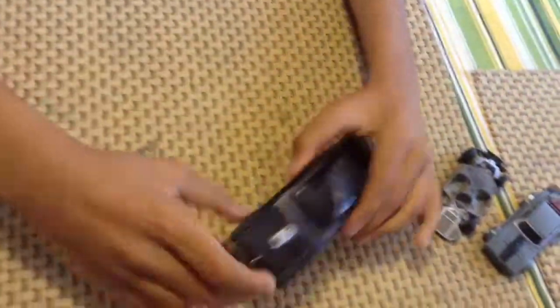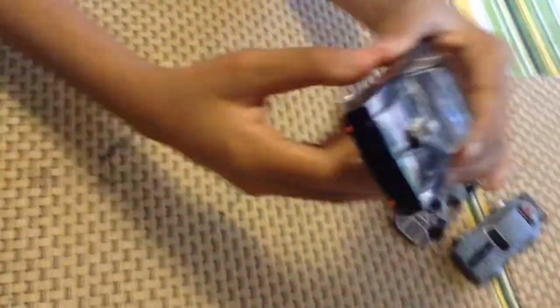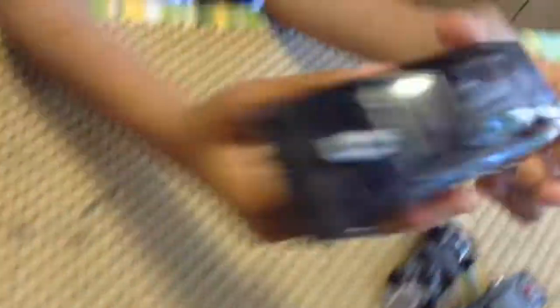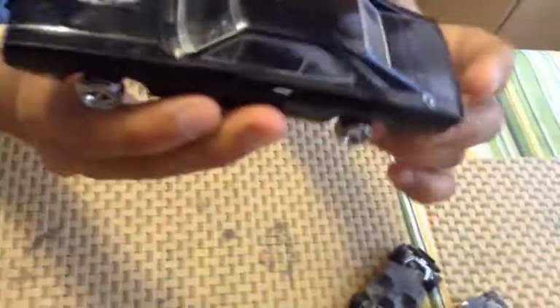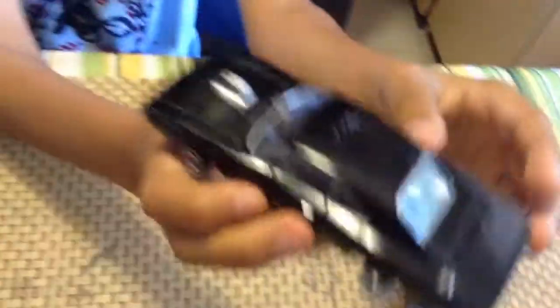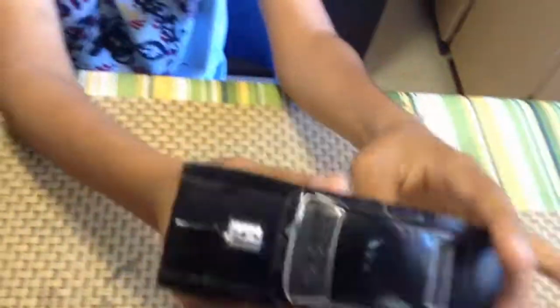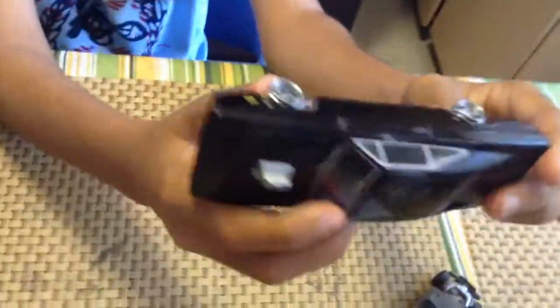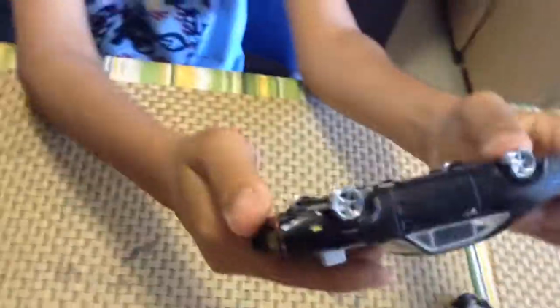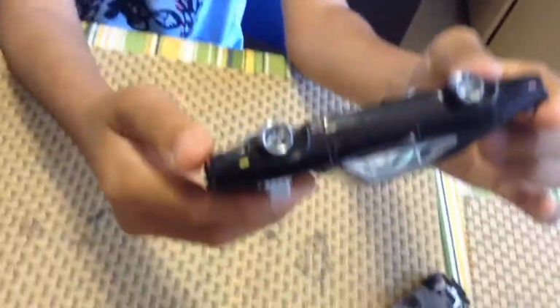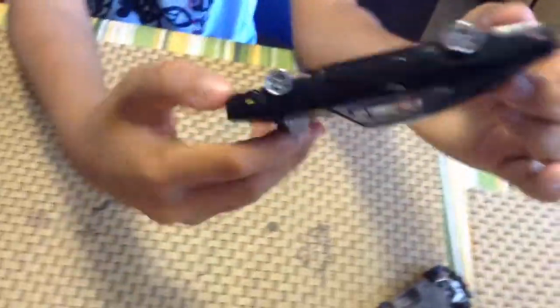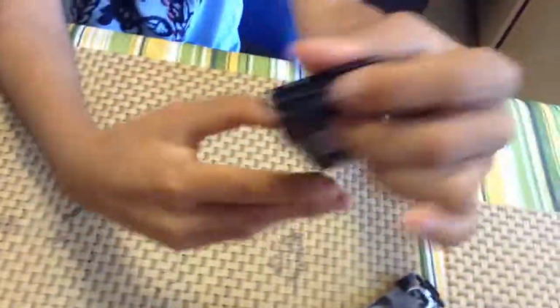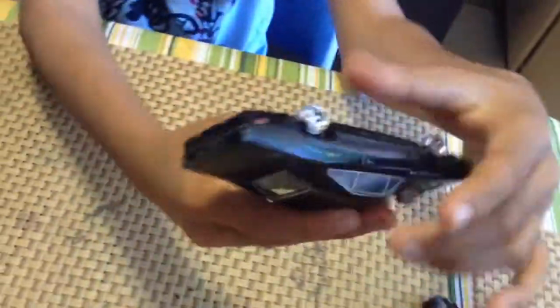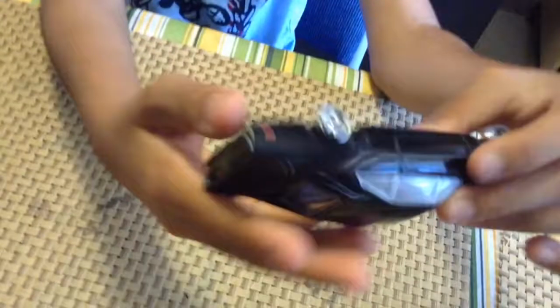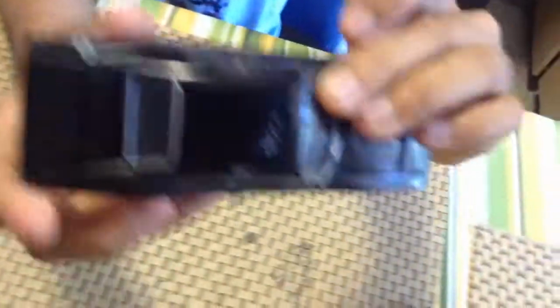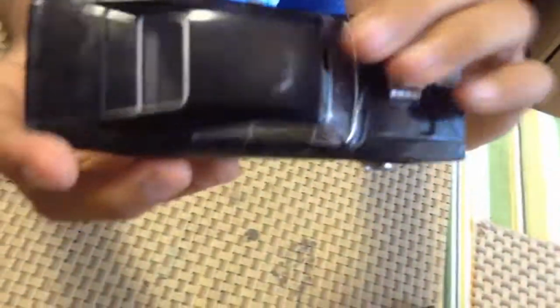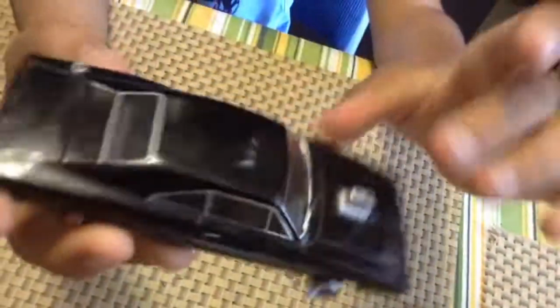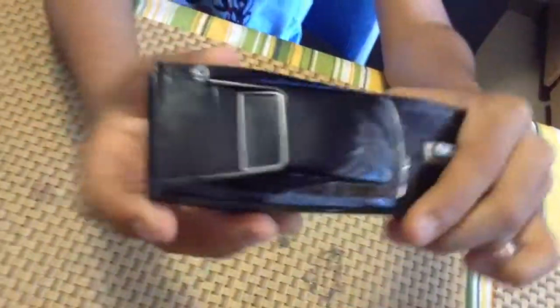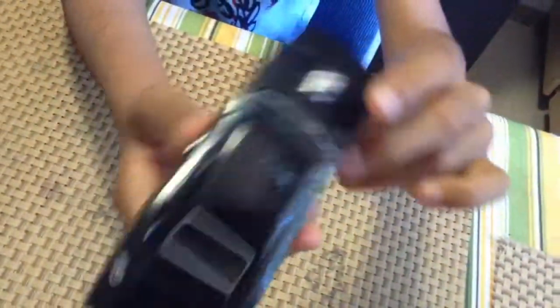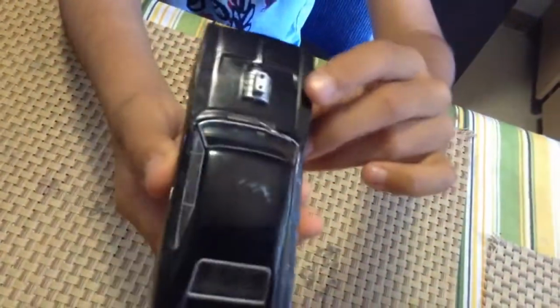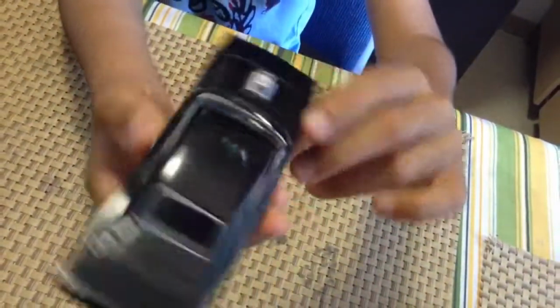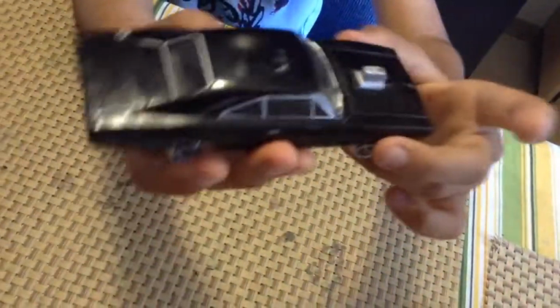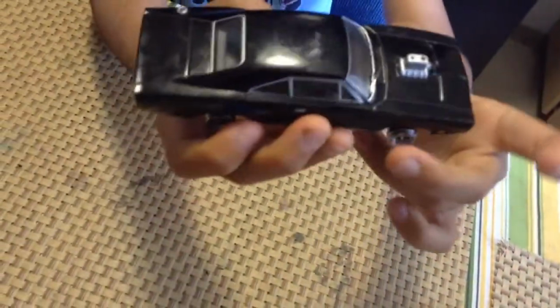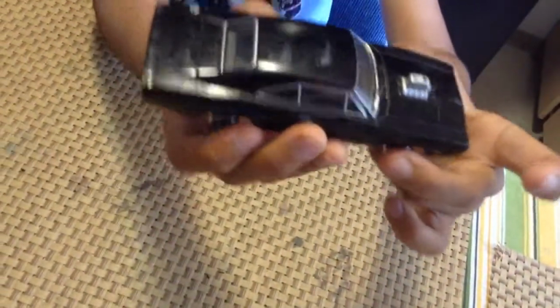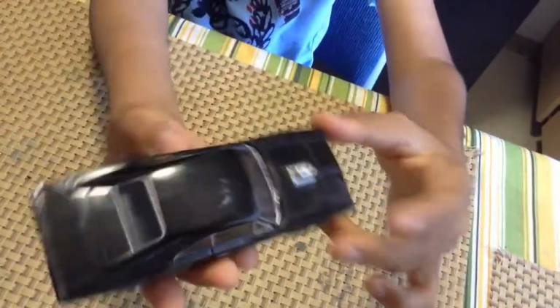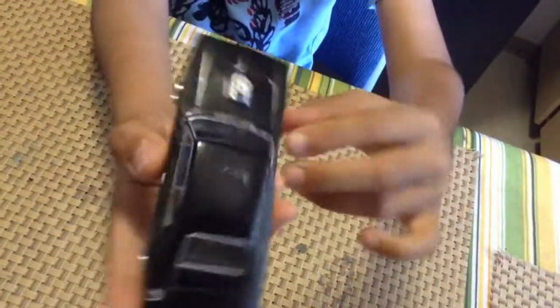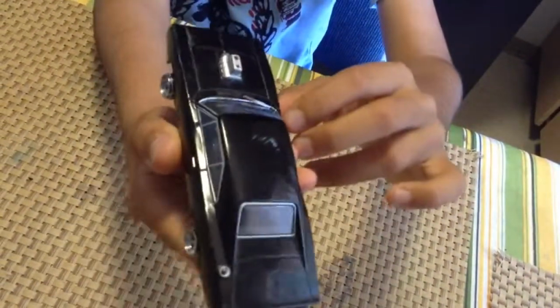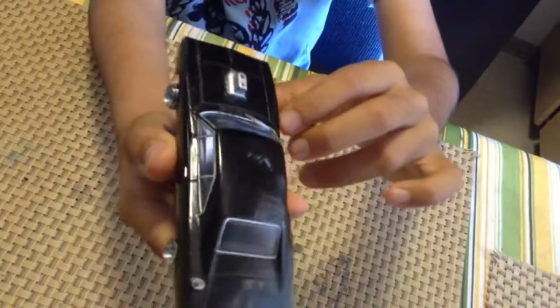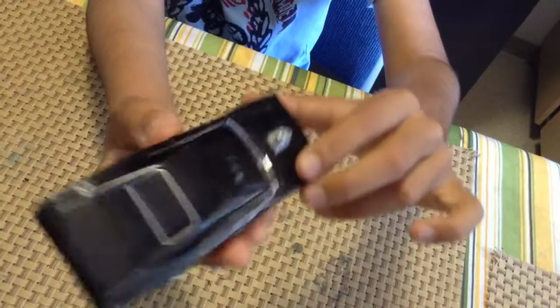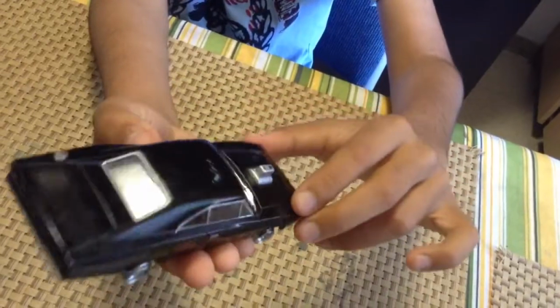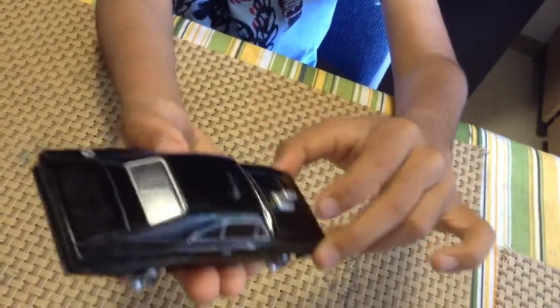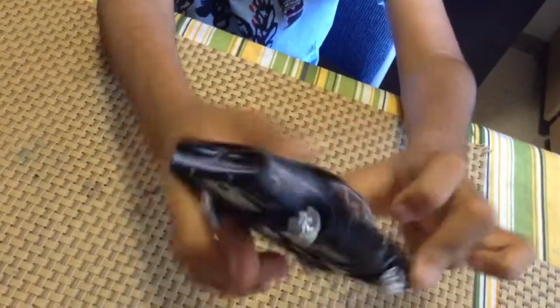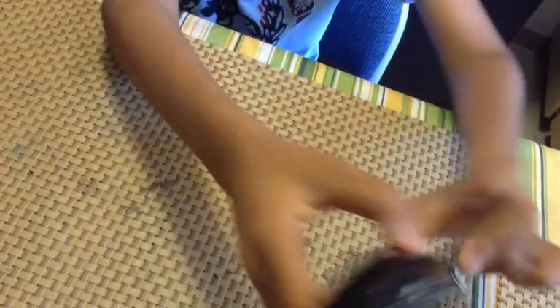And we have this Dodge Charger from Green Light. It's very old. I don't know which movie it's from though. And it looks sick.